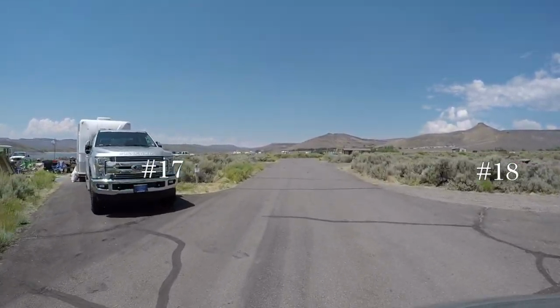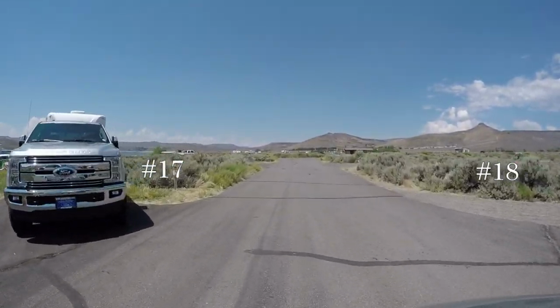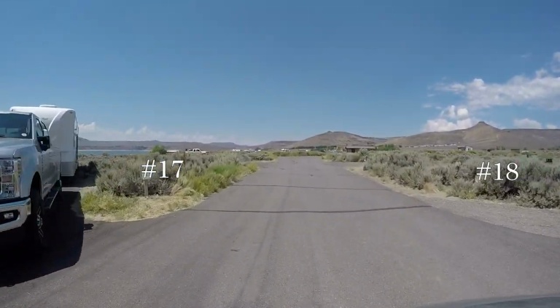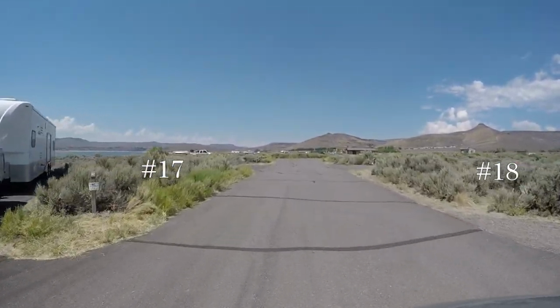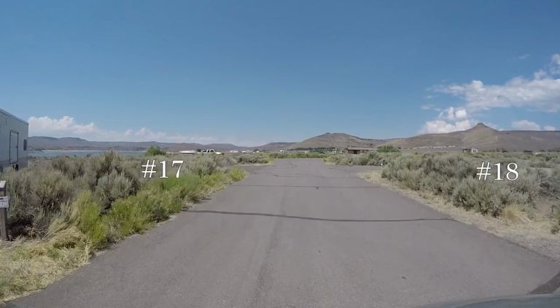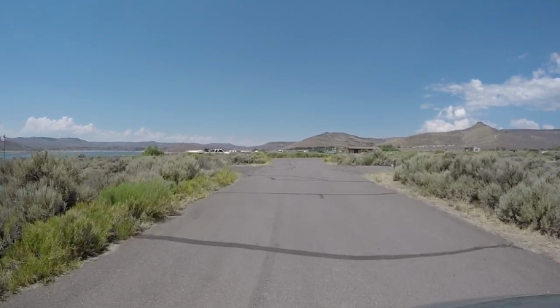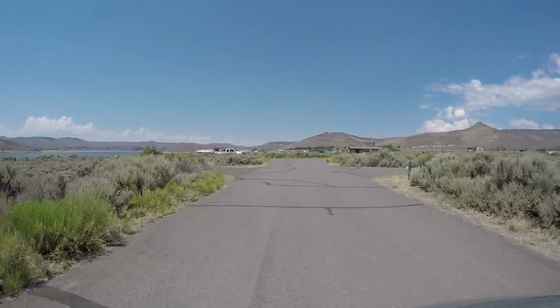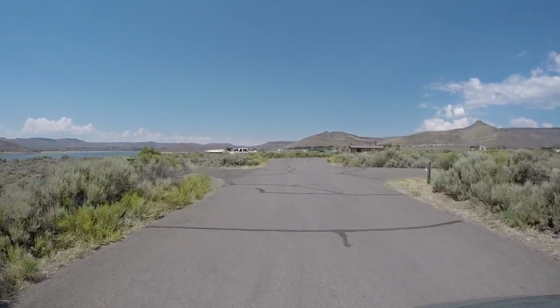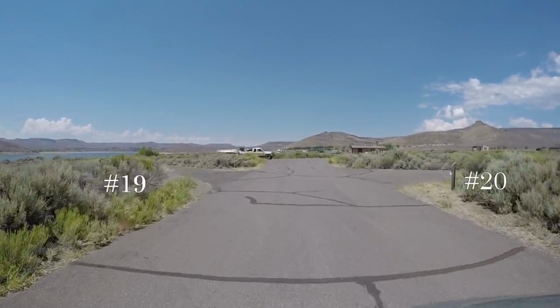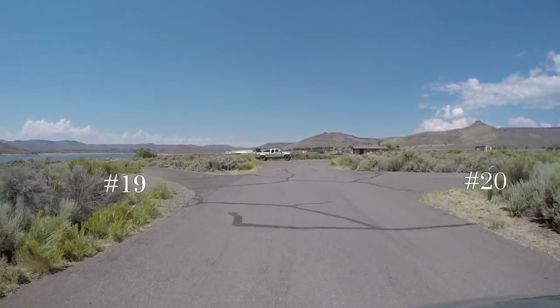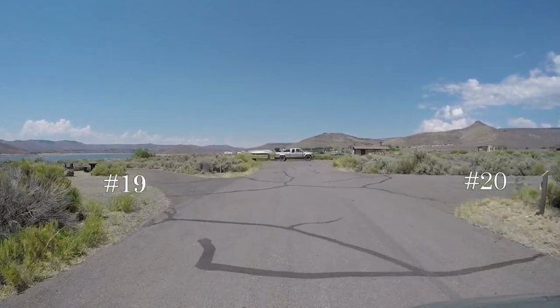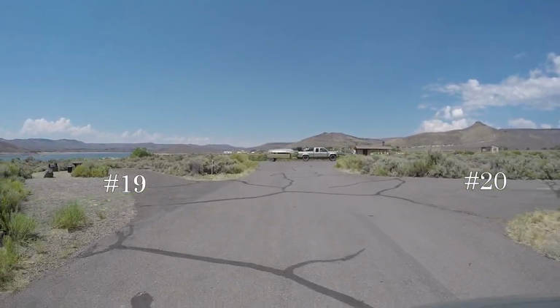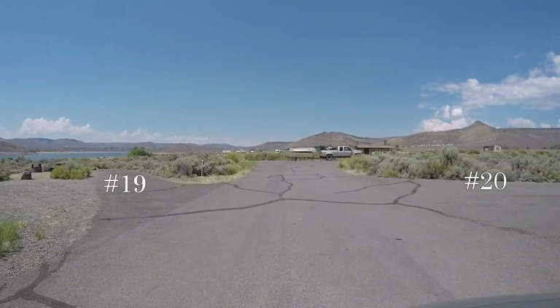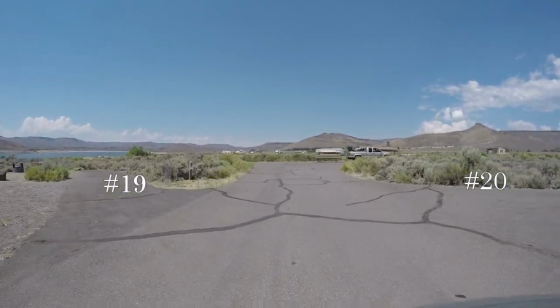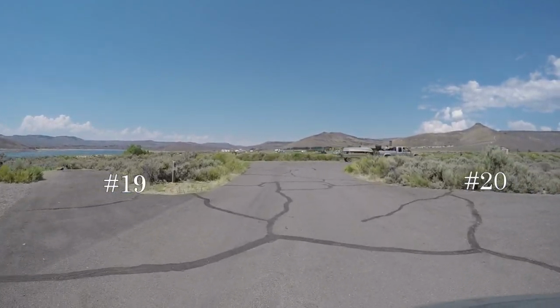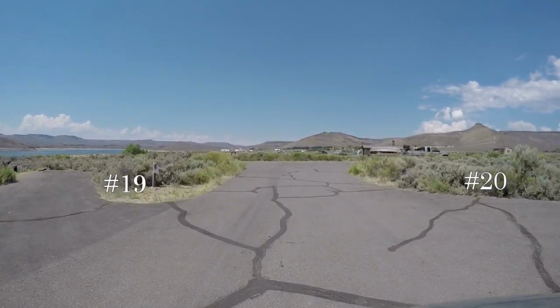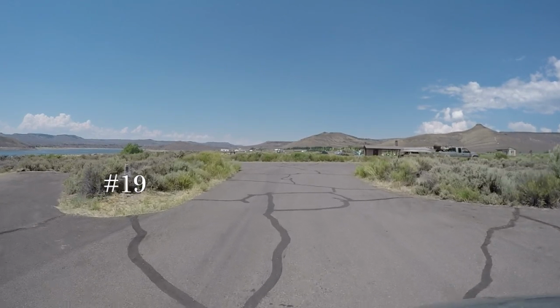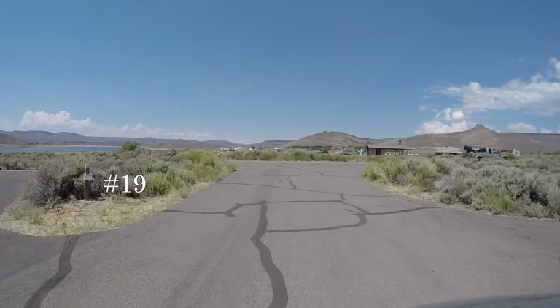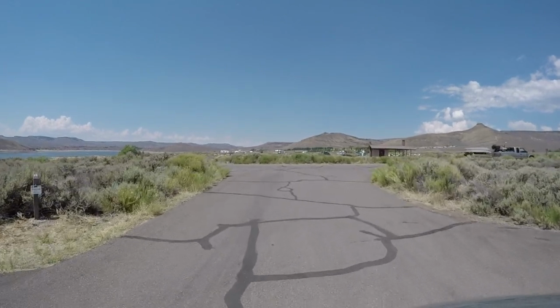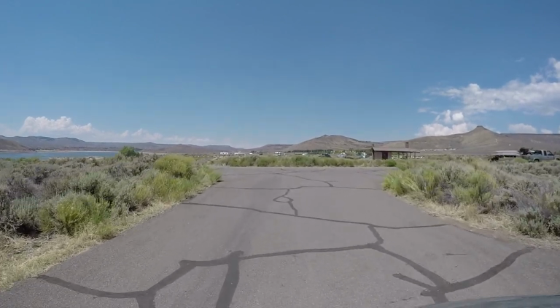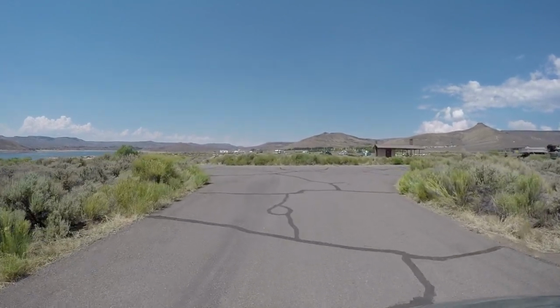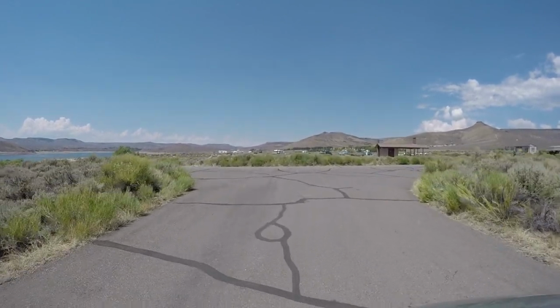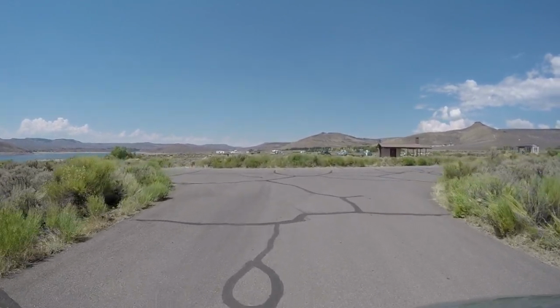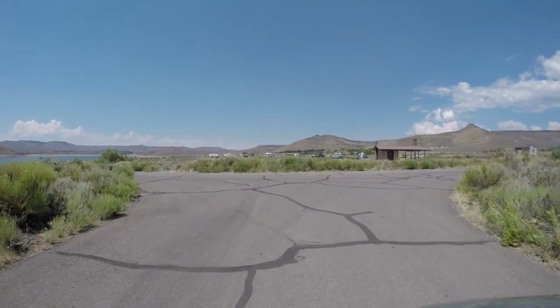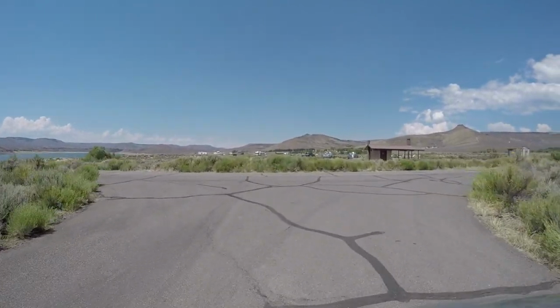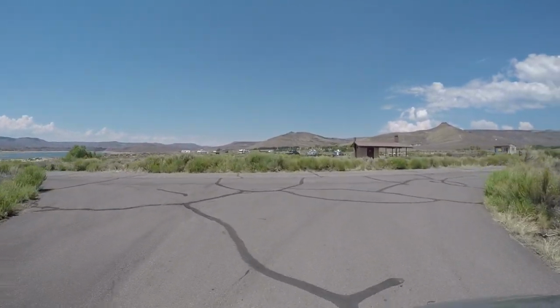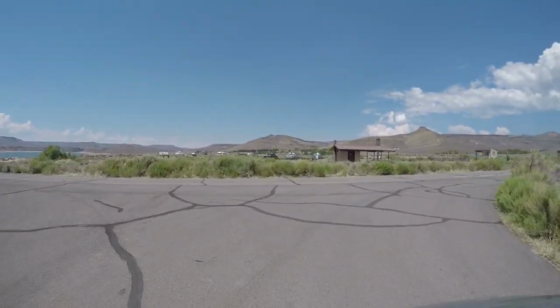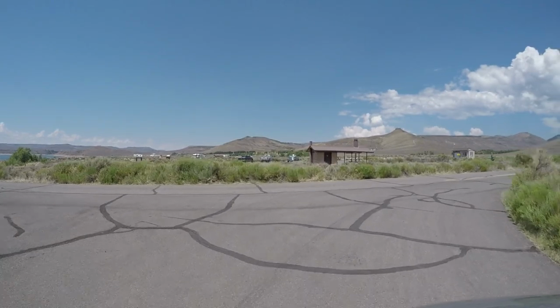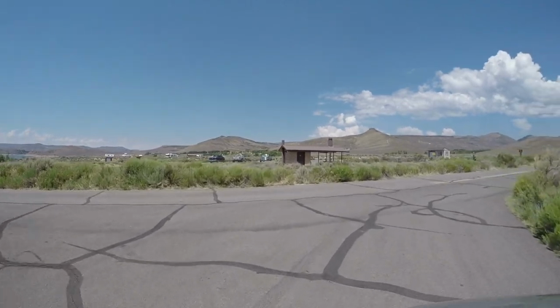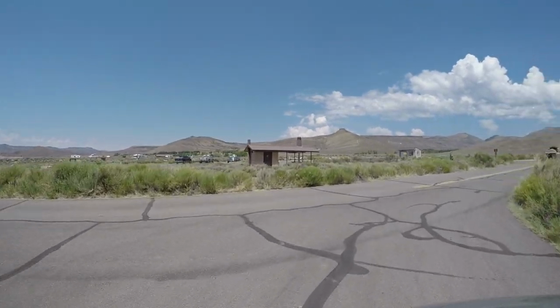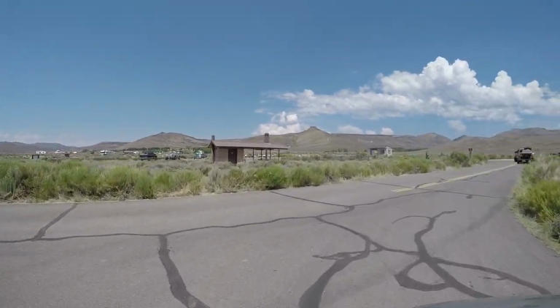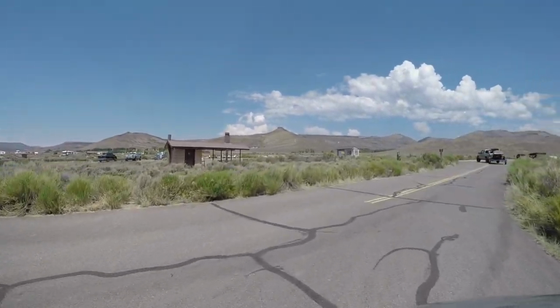18 right, 17 left, 20 right, 19 left. That looks like all for Loop A of Stevens Creek Campground.